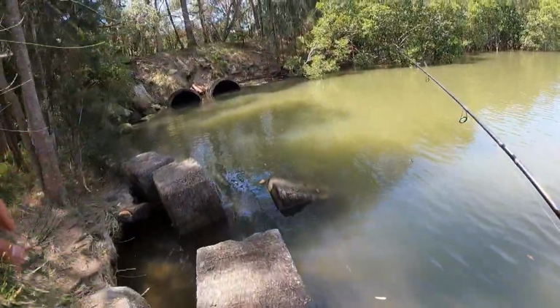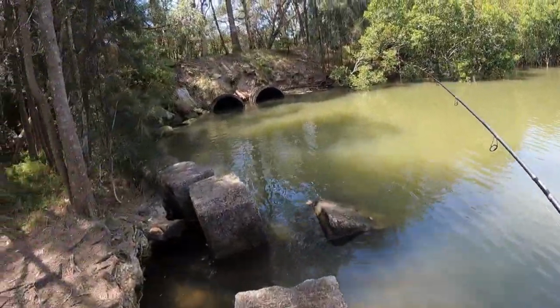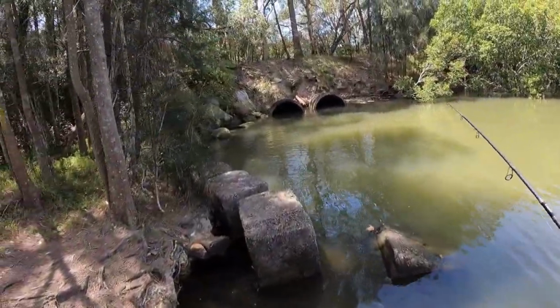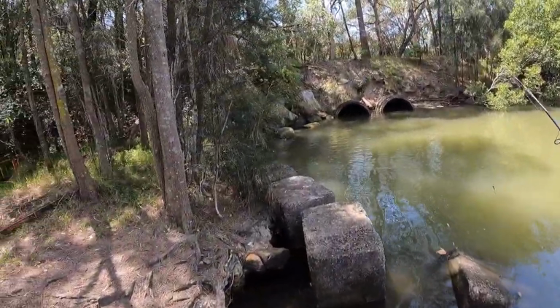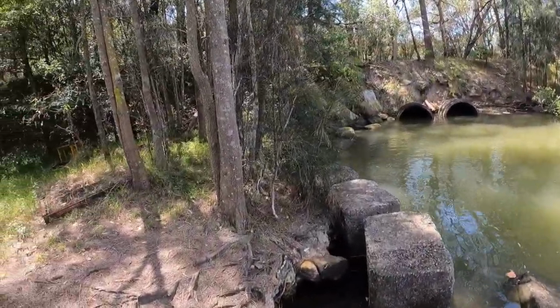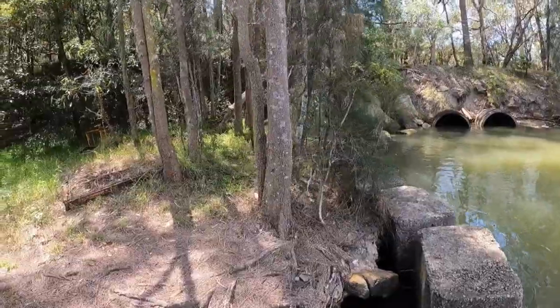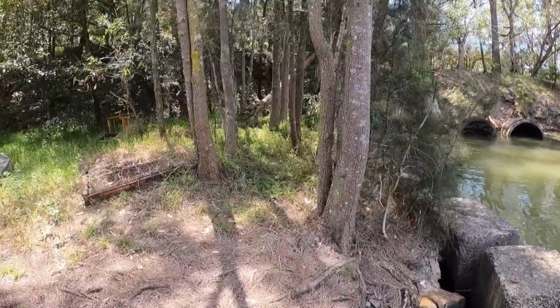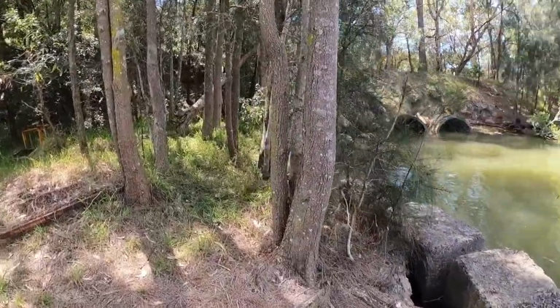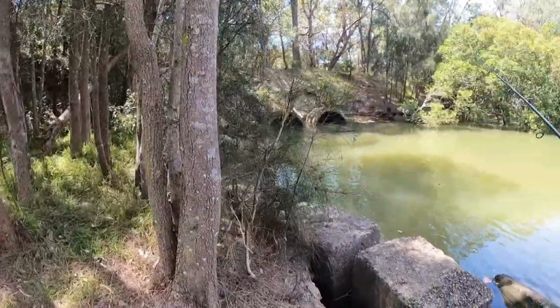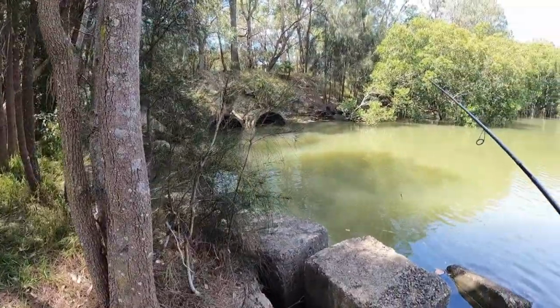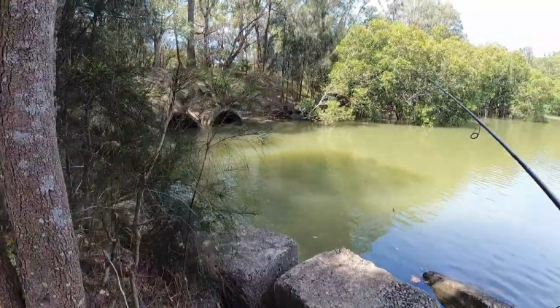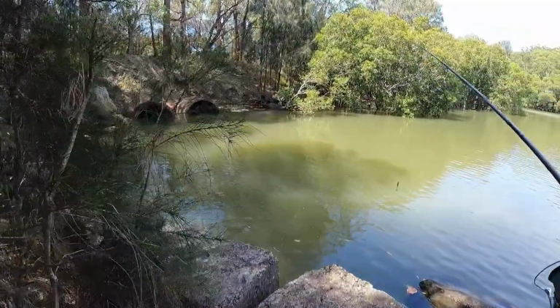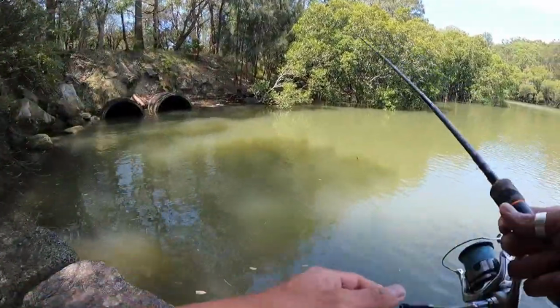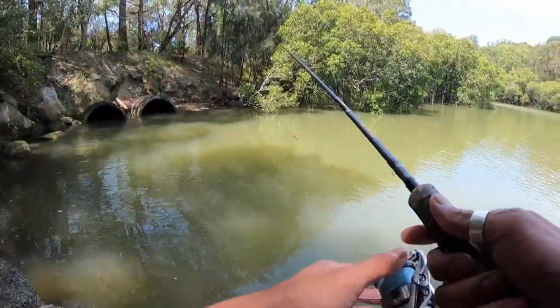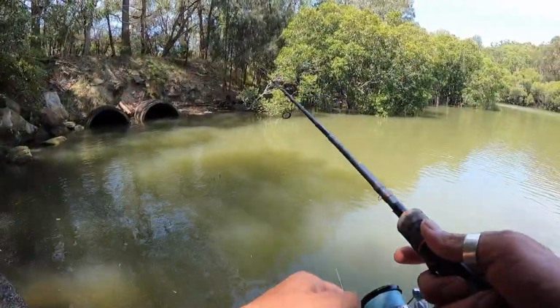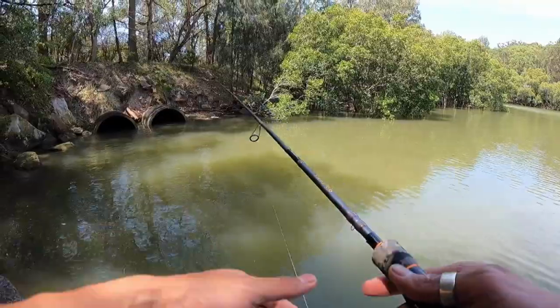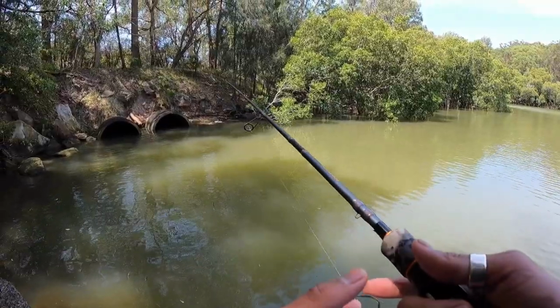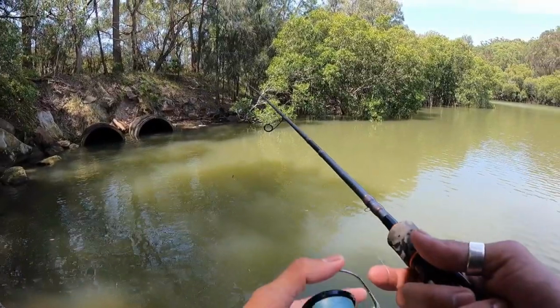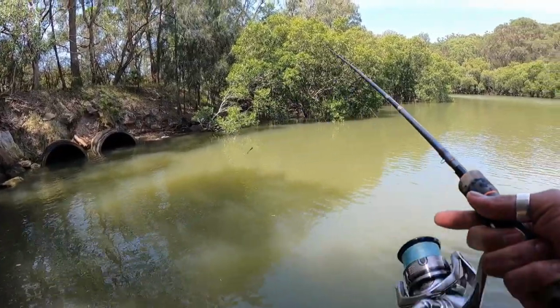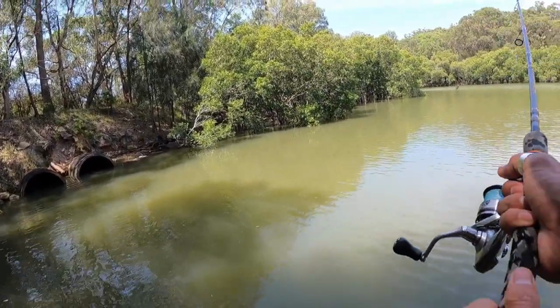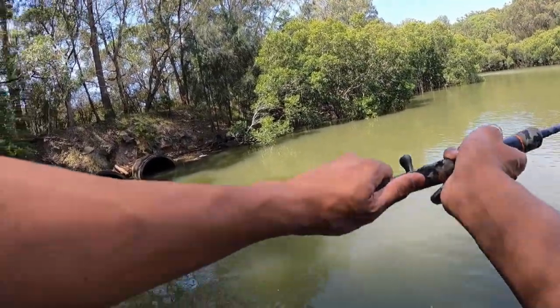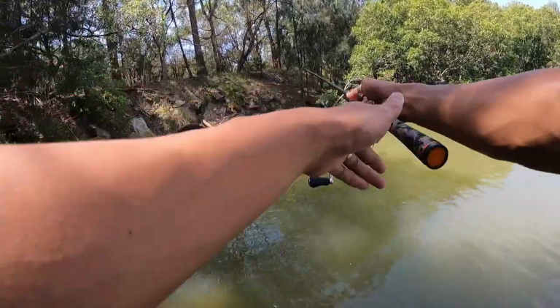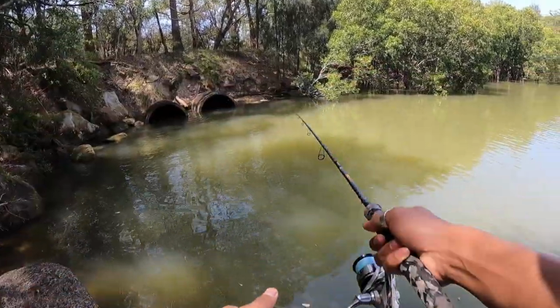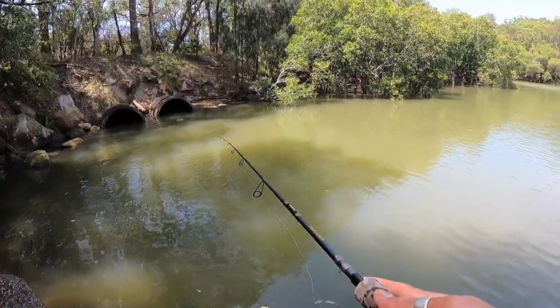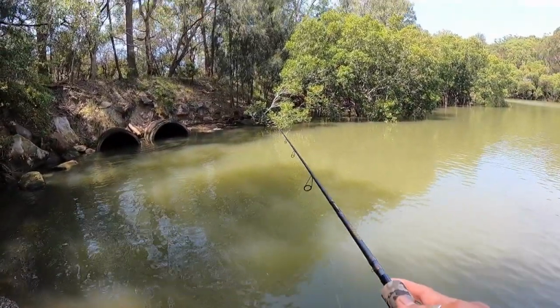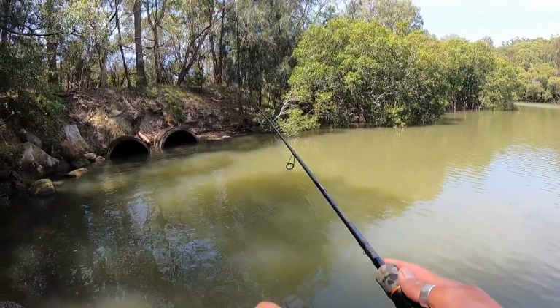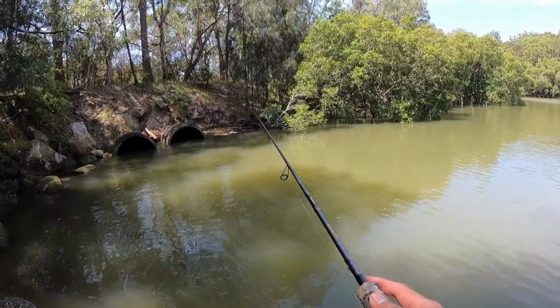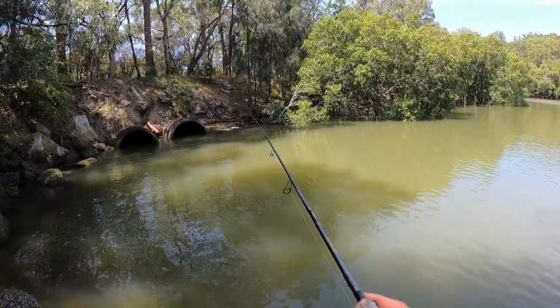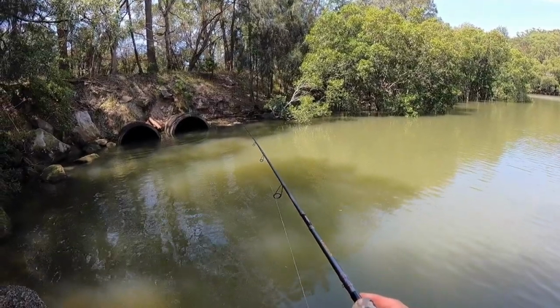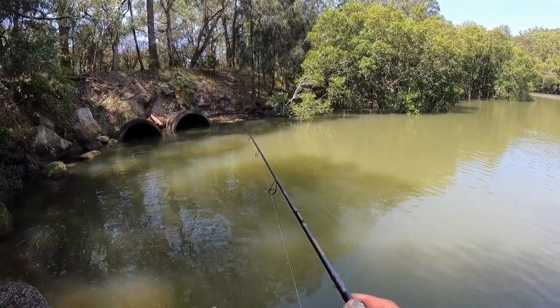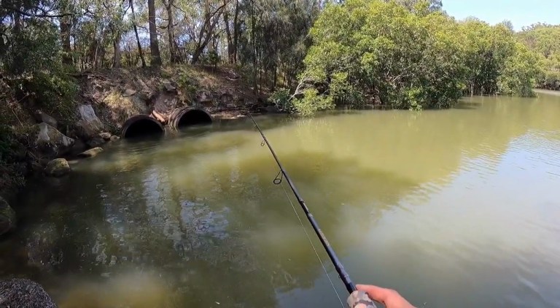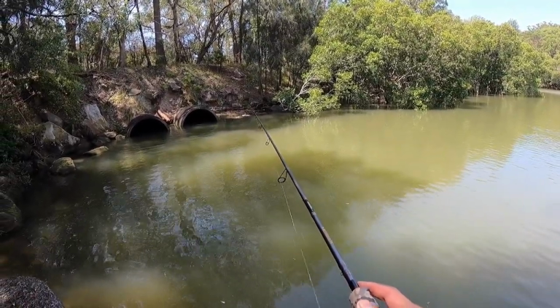This drain pipe looks good, eh? There's some poddy mullet just swimming around here, right at the mouth of the pipes there.